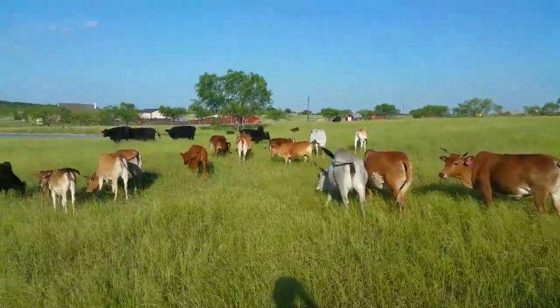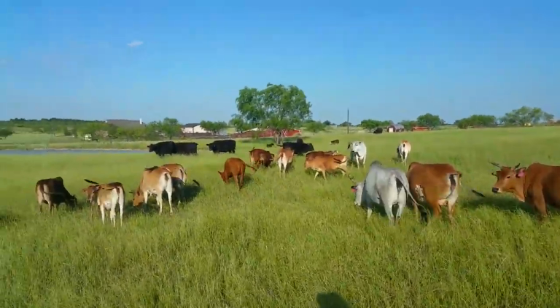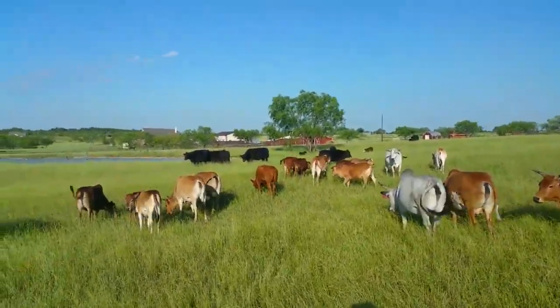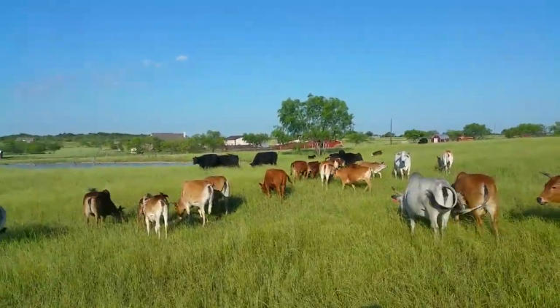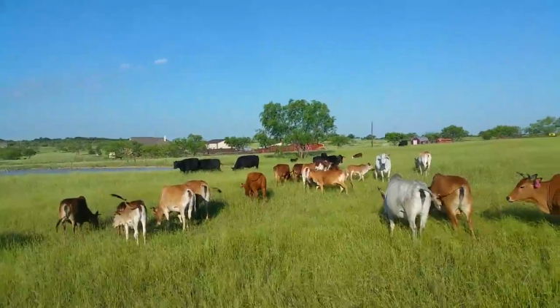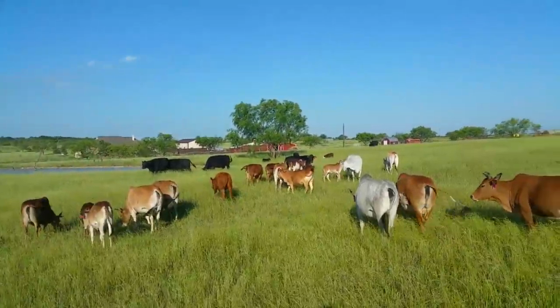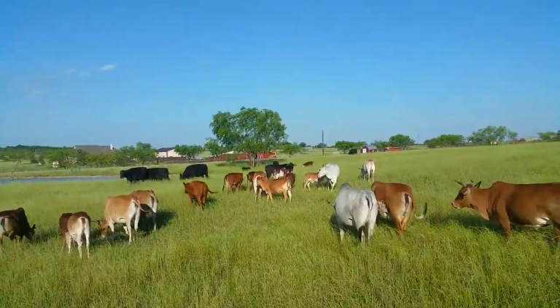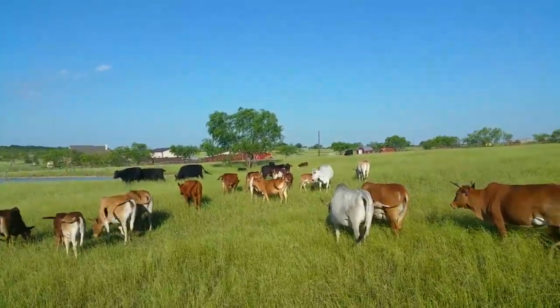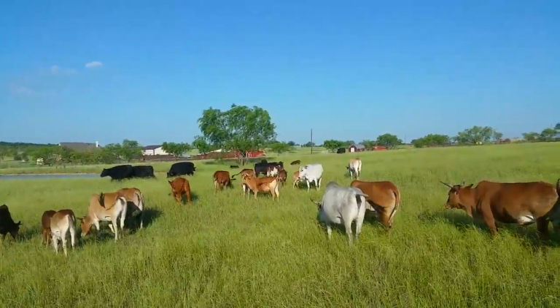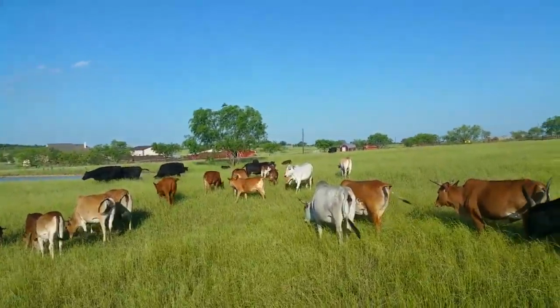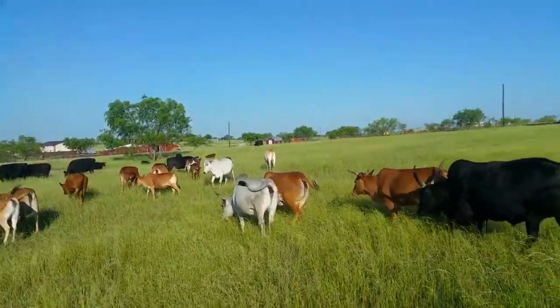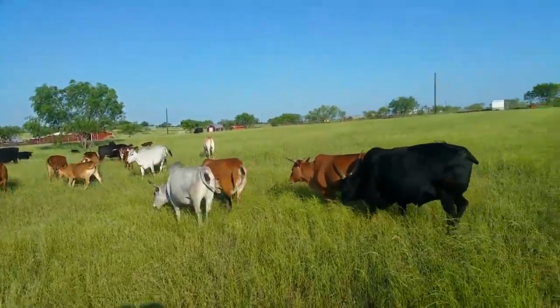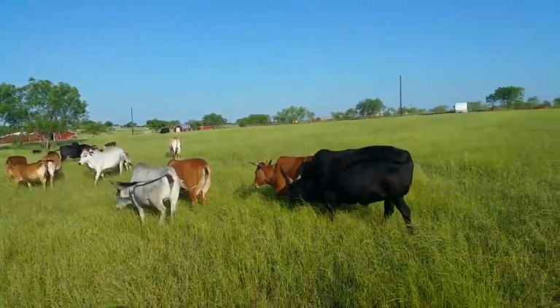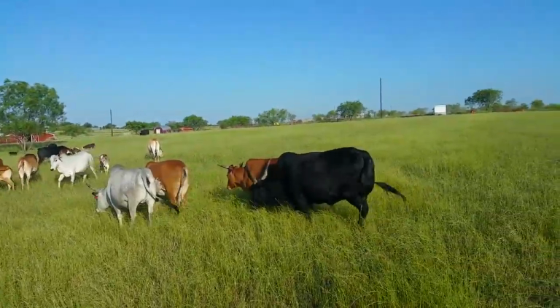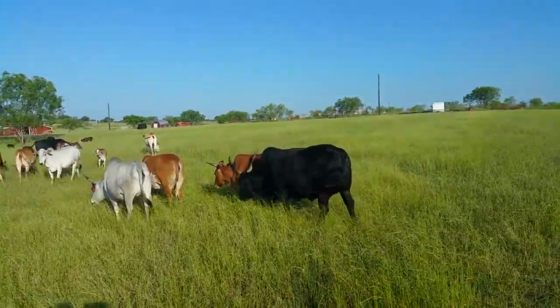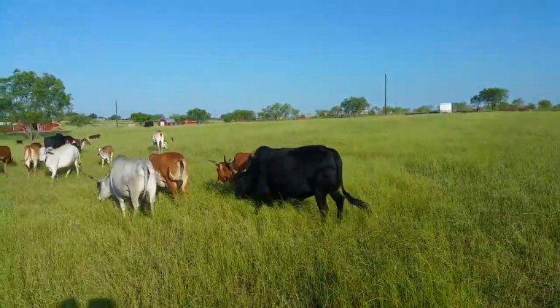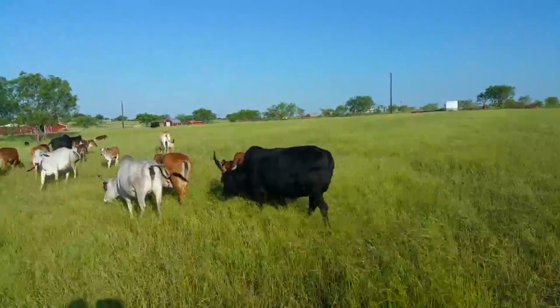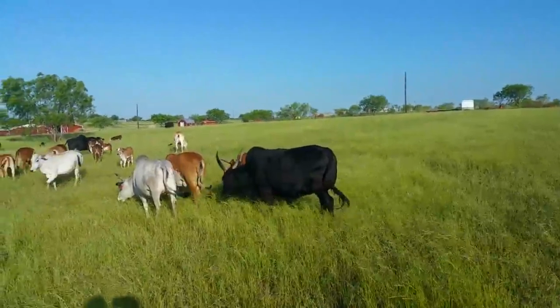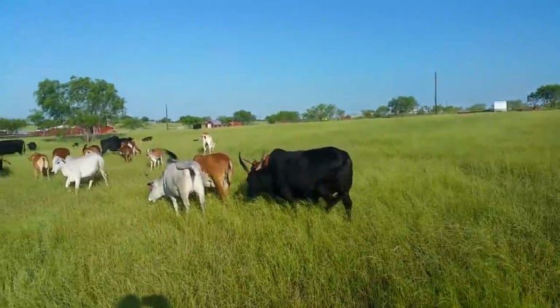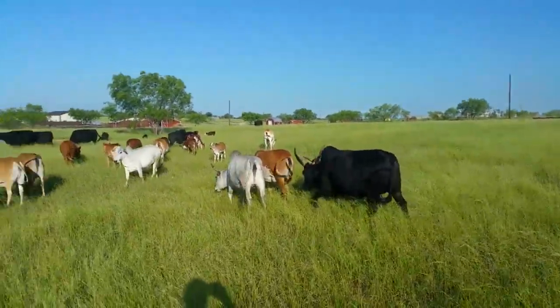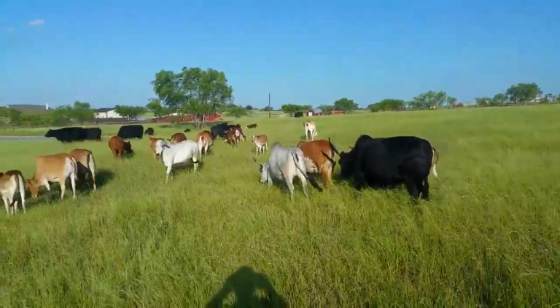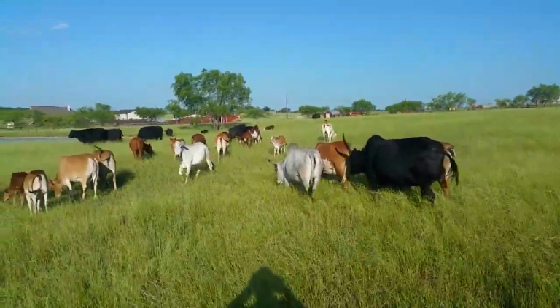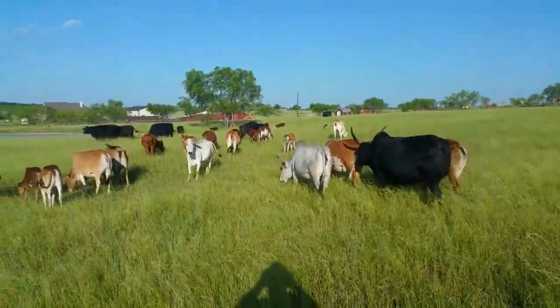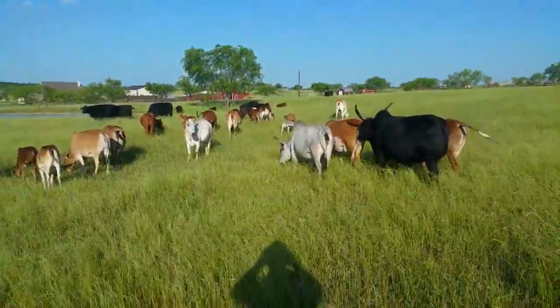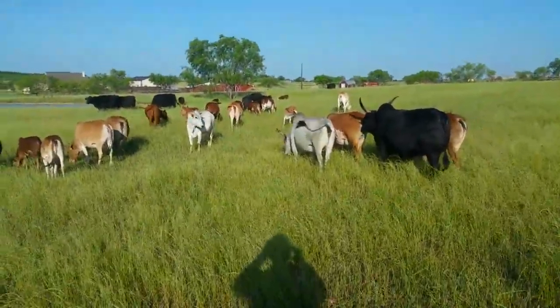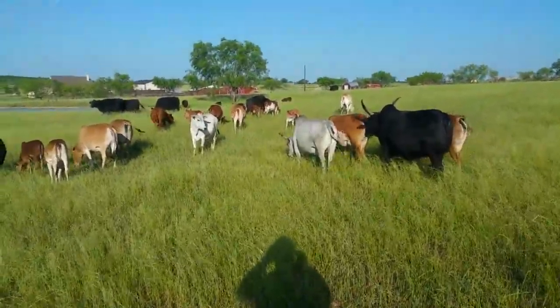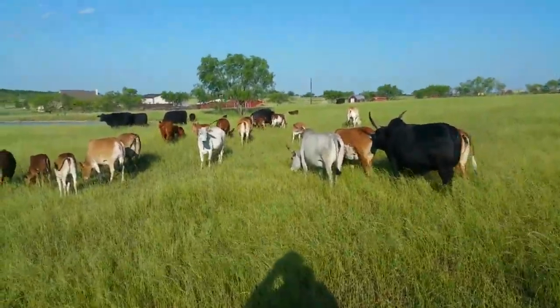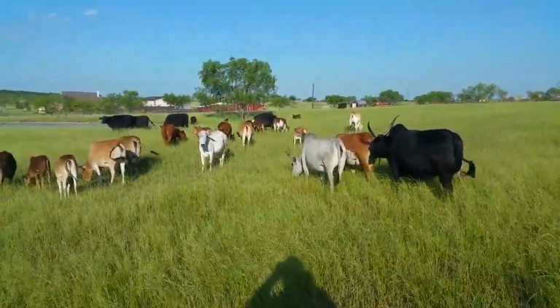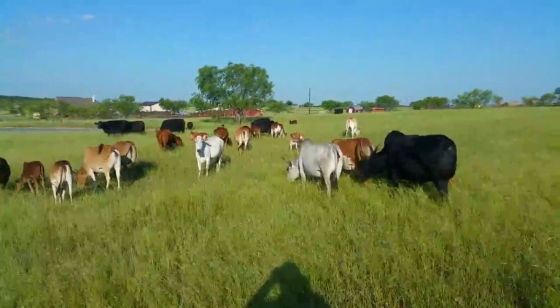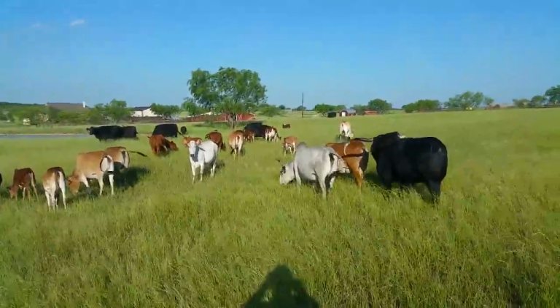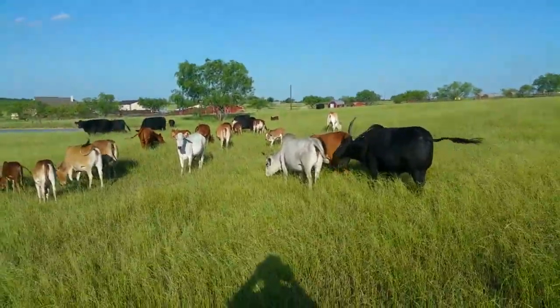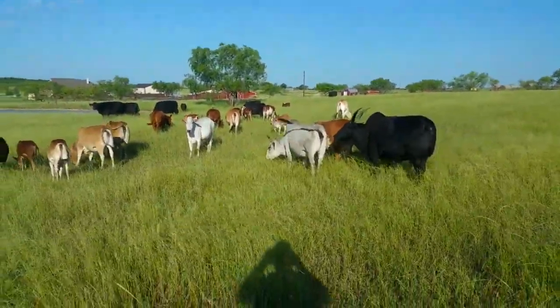You can see off in the distance there some of the lowlines, a little baldy face one back there. Again, this is Mr. Baron — he's just going to hang out with us. Give me a call at 214-796-0877. That's 214-796-0877.